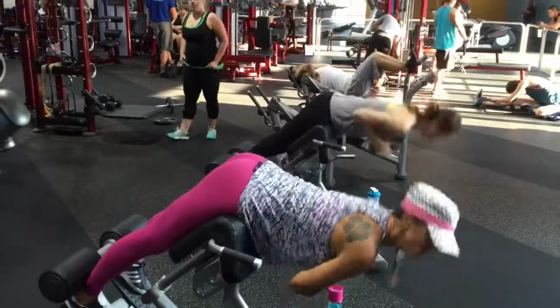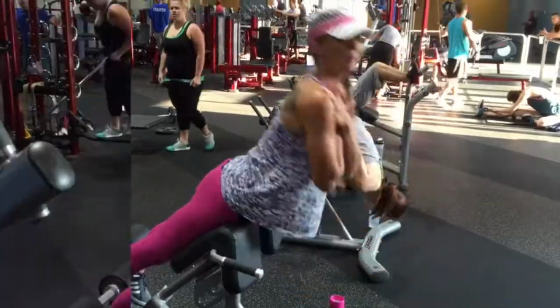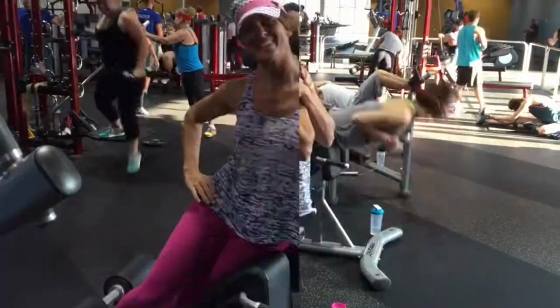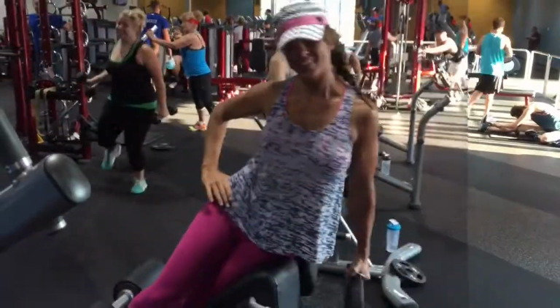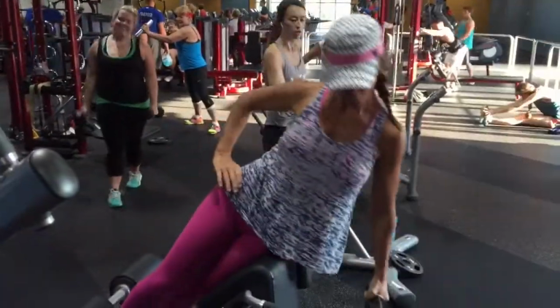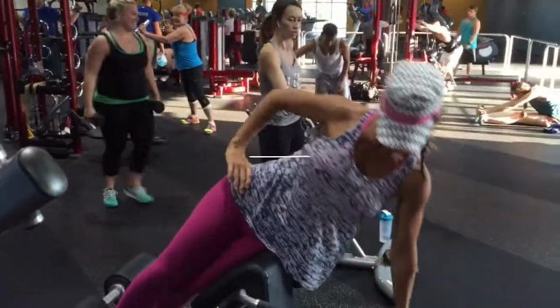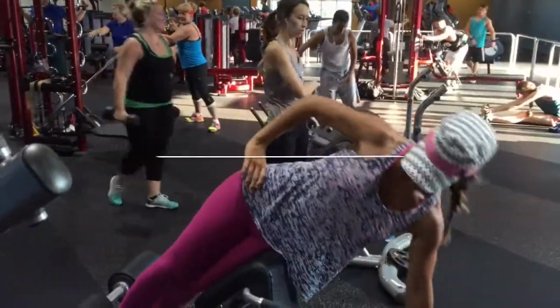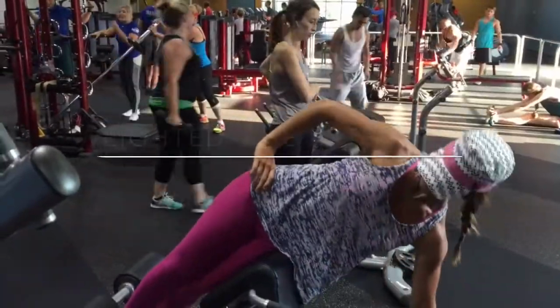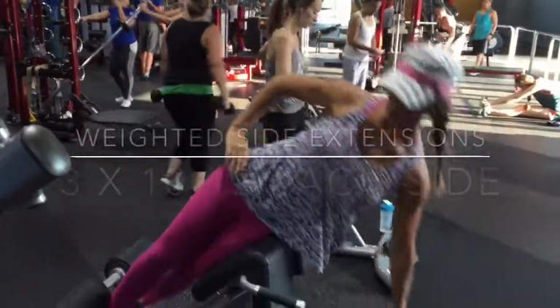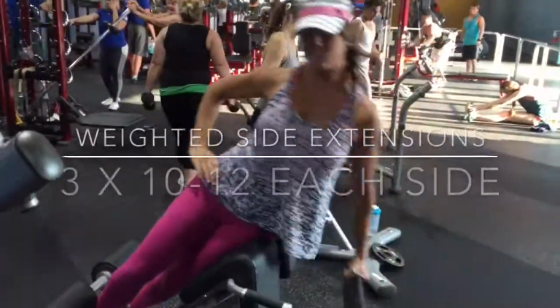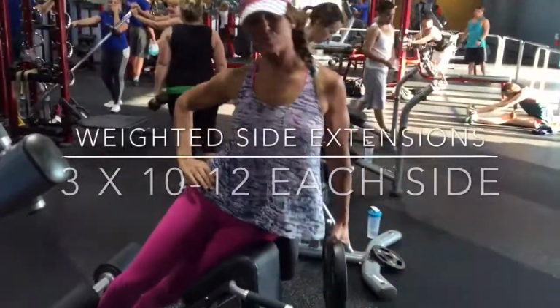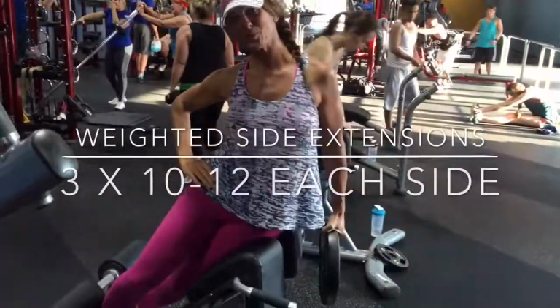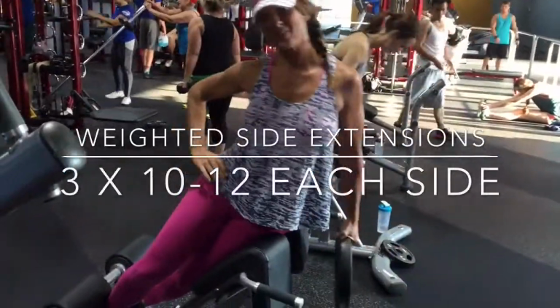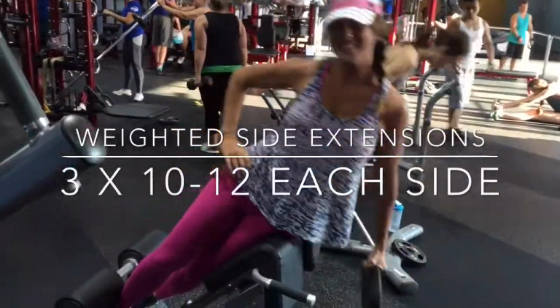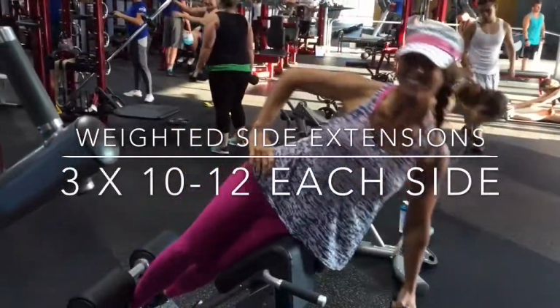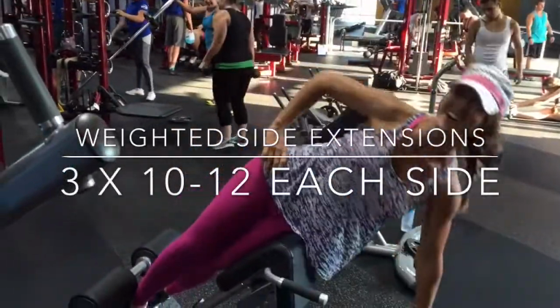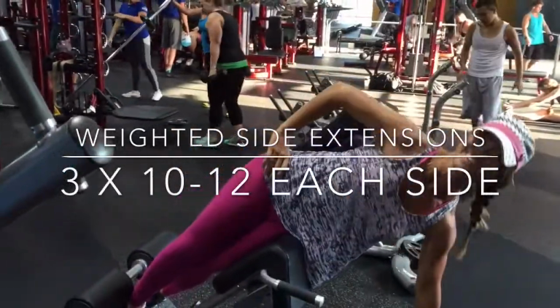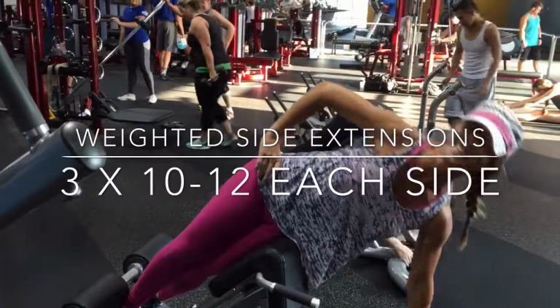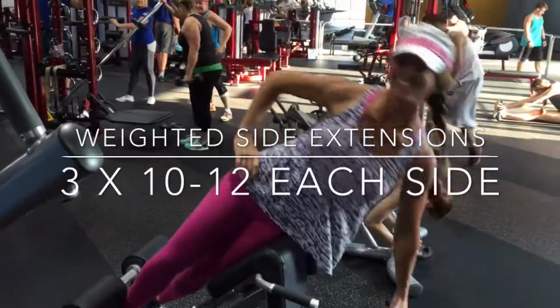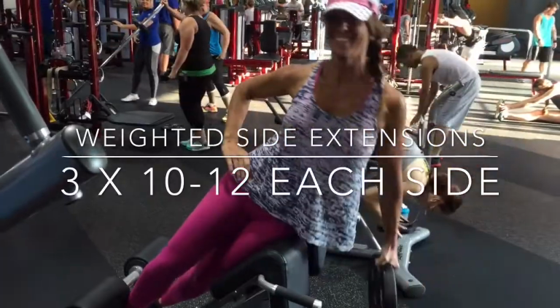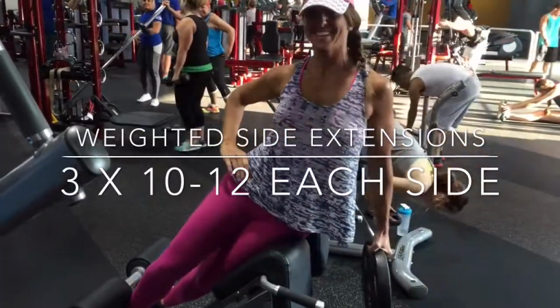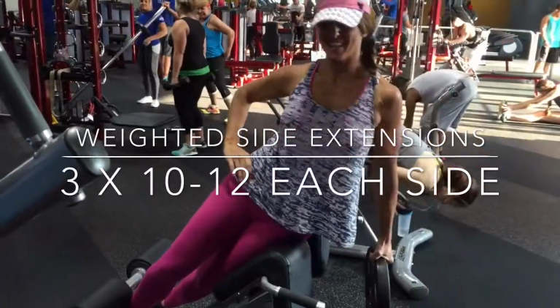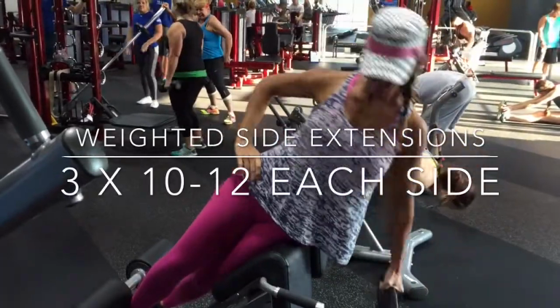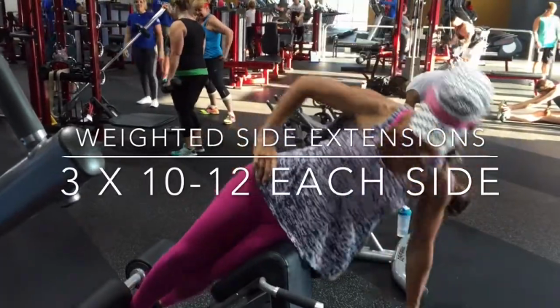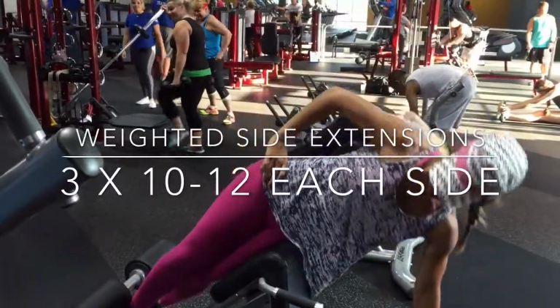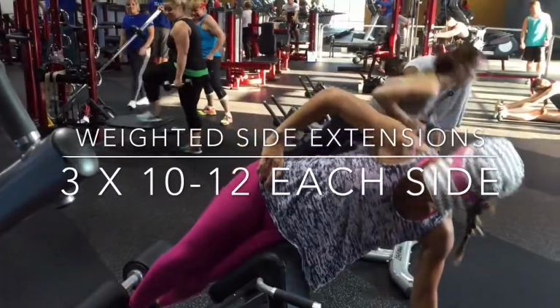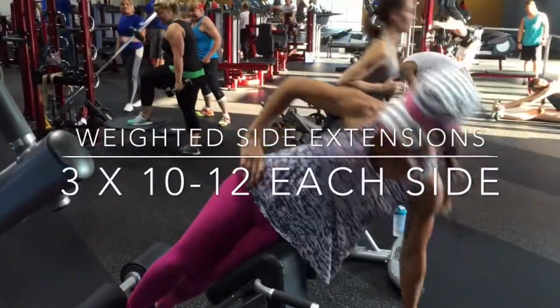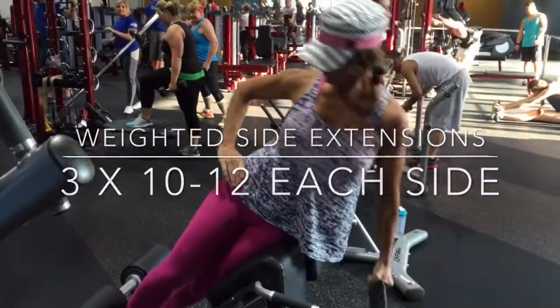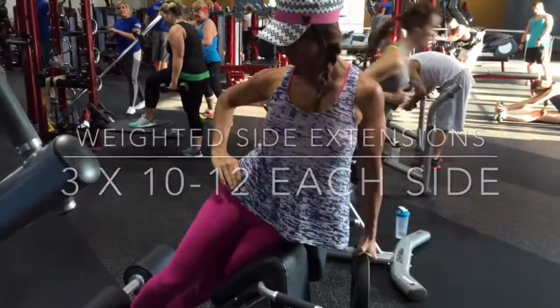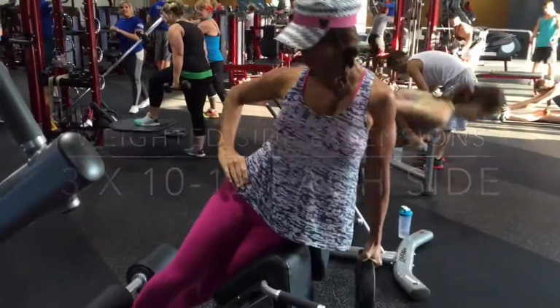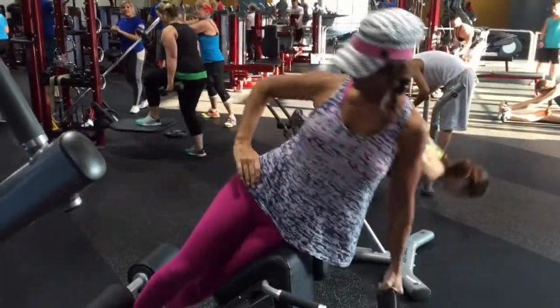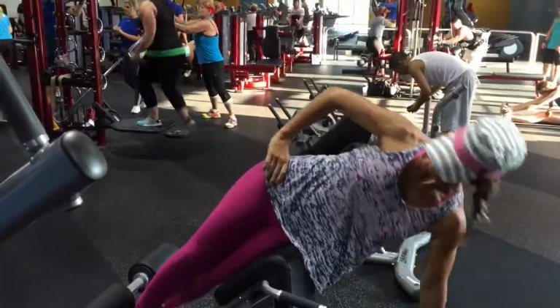From here, let's go ahead and do weighted side extensions because it's an ab workout. Yes!